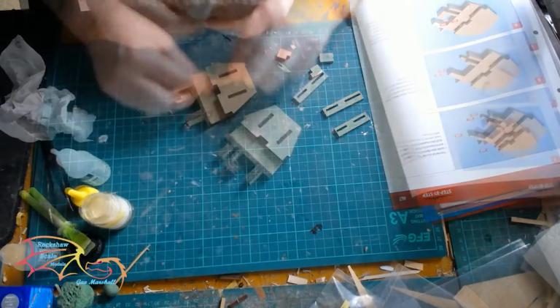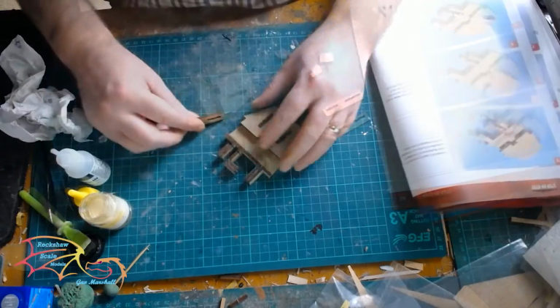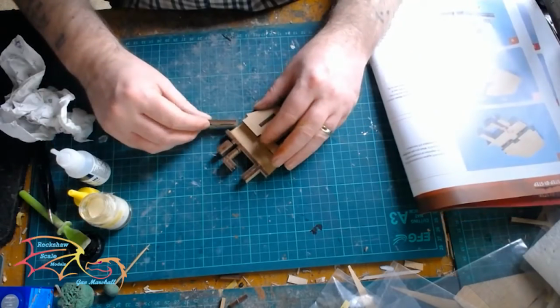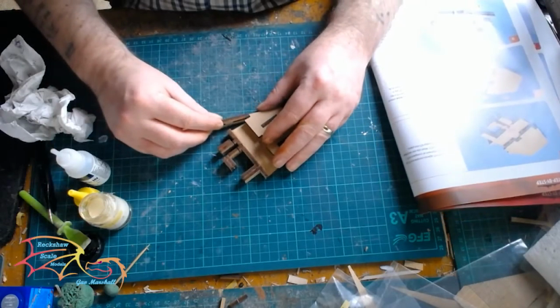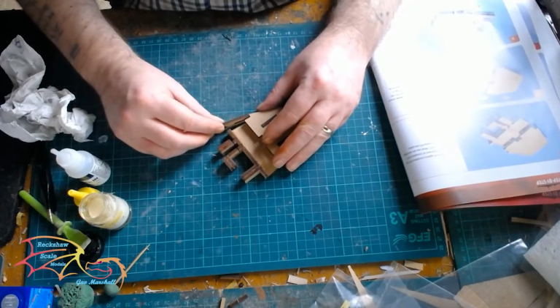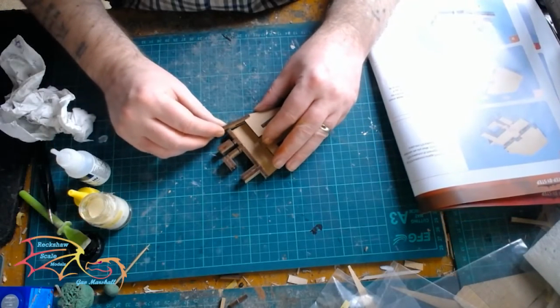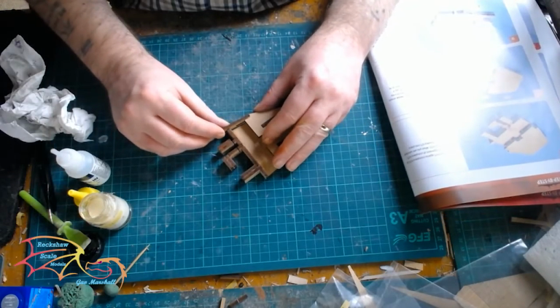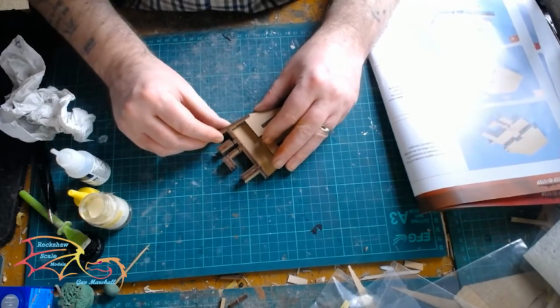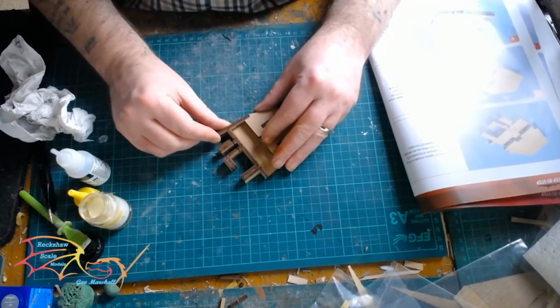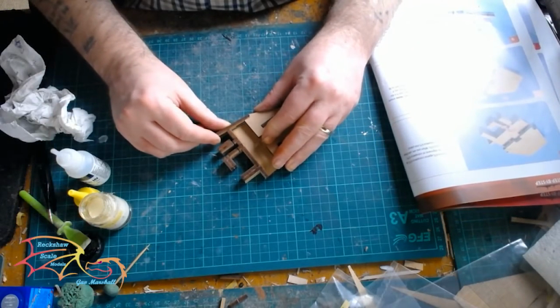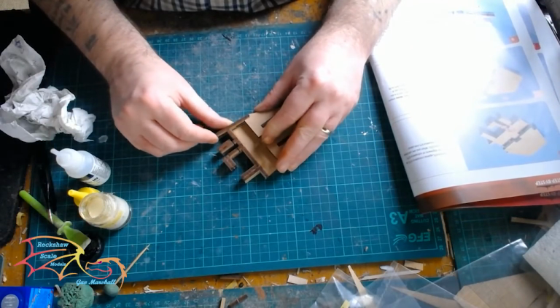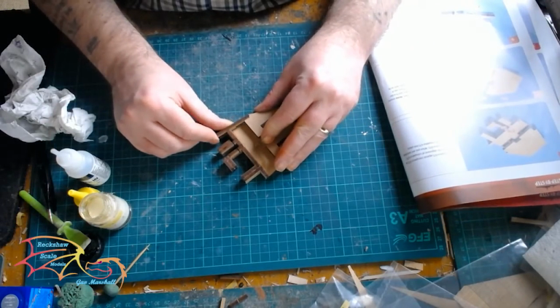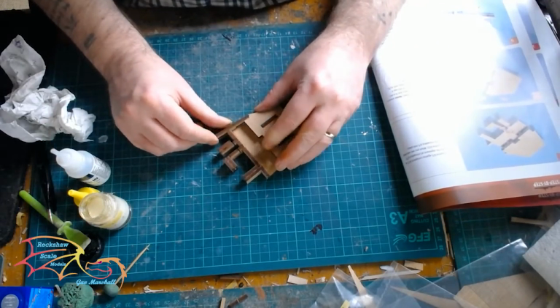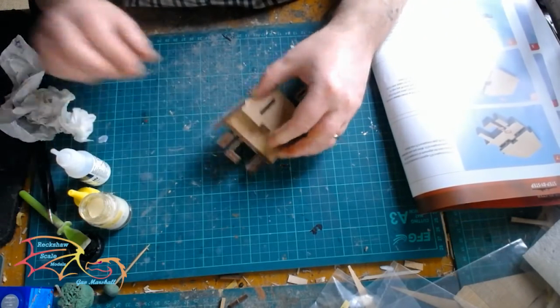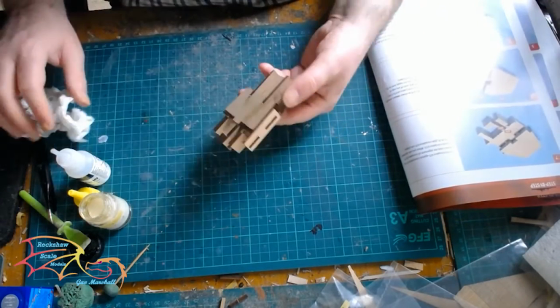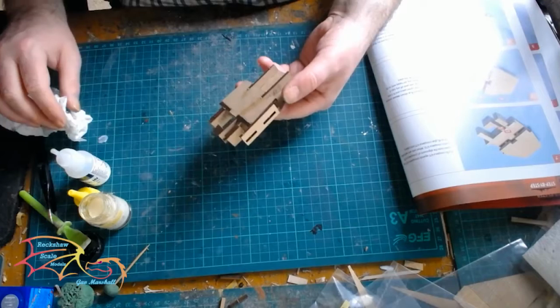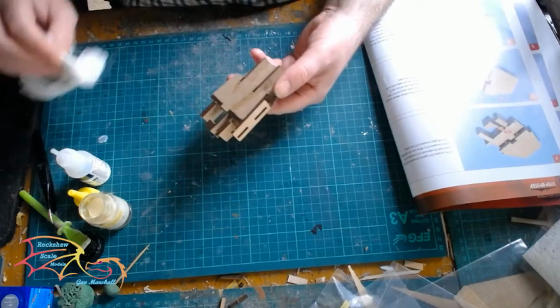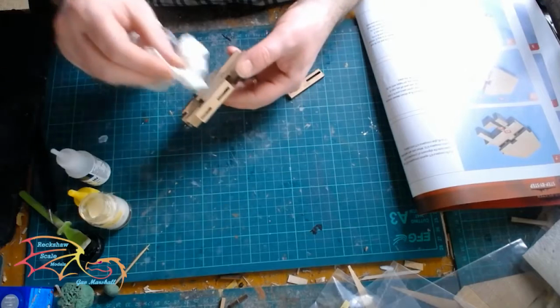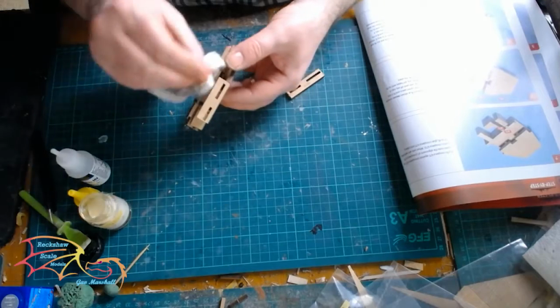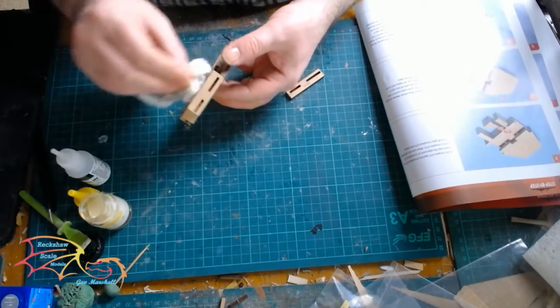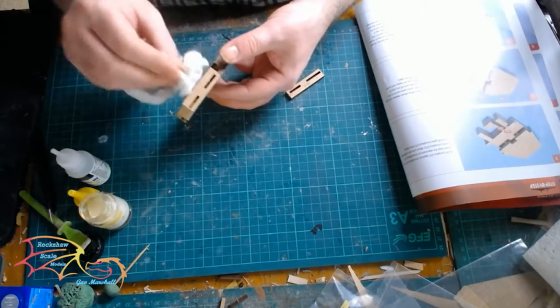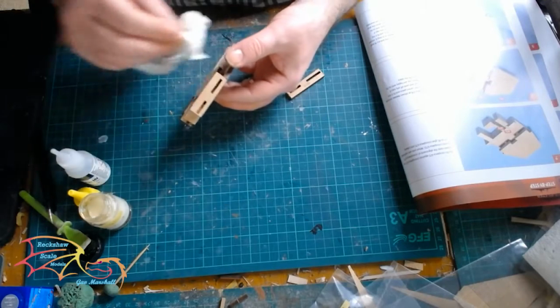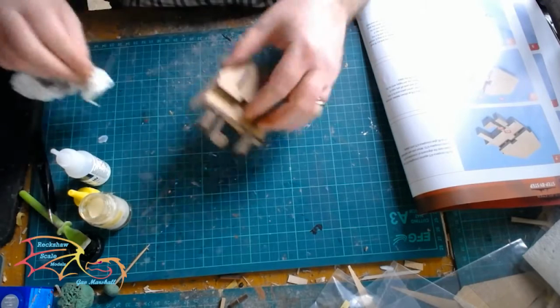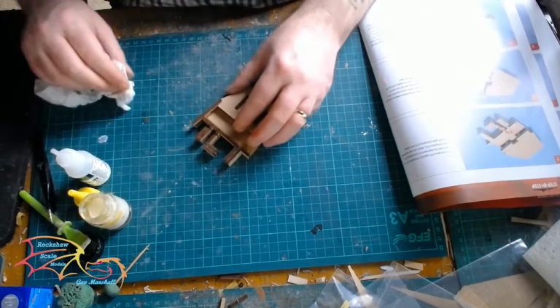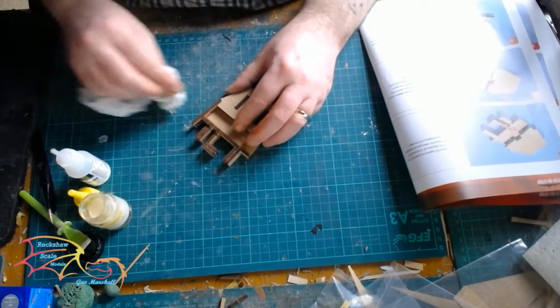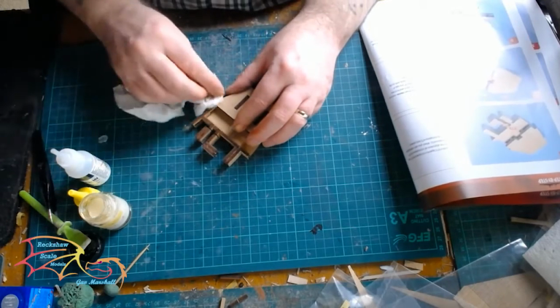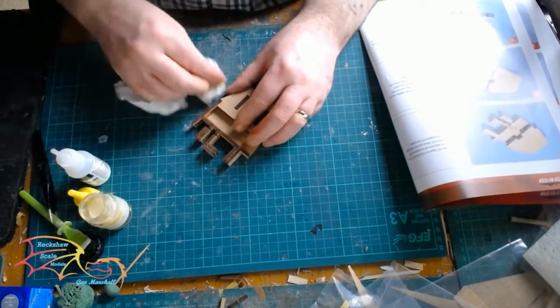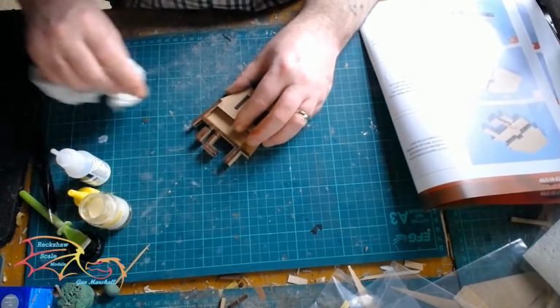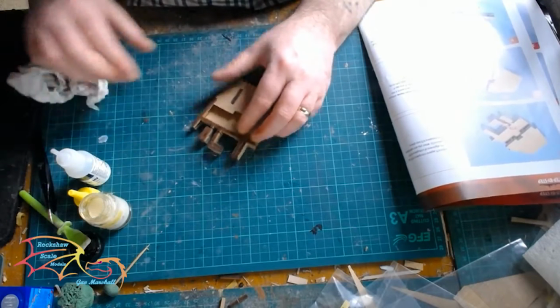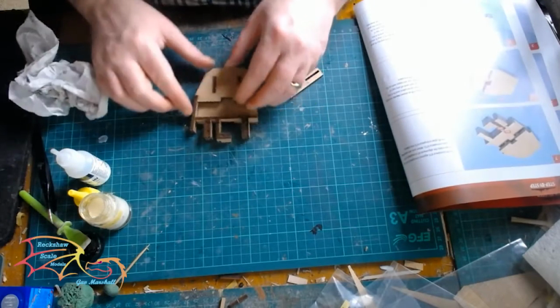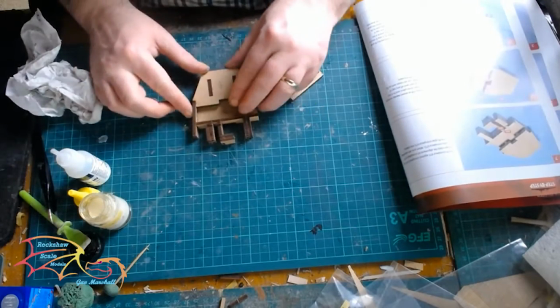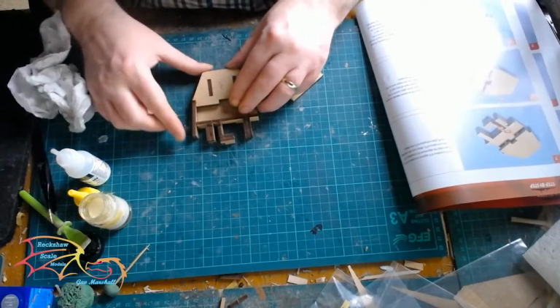This unit is almost built now. I'm just putting on the side panels. Again, they look similar but there is a left and right as such.